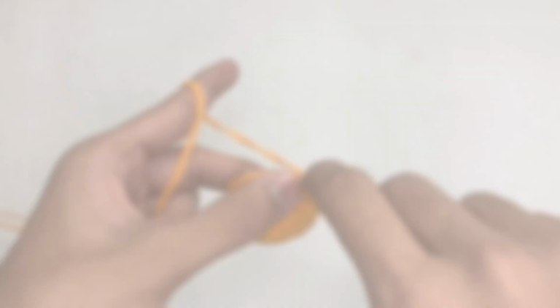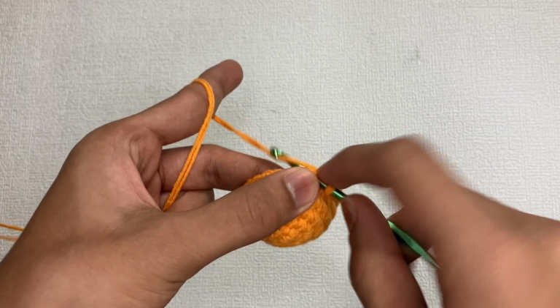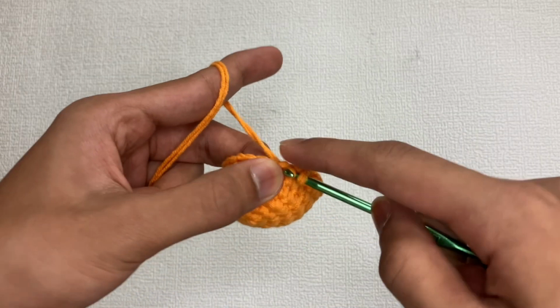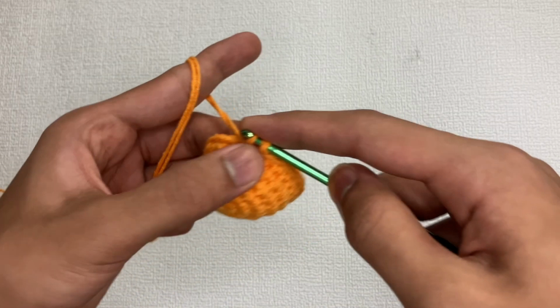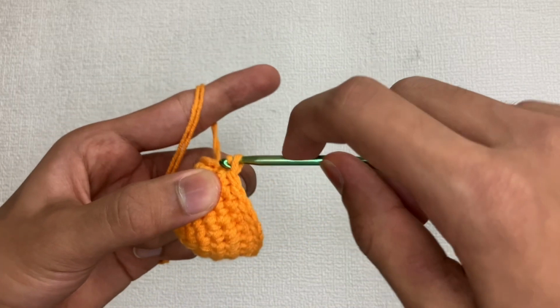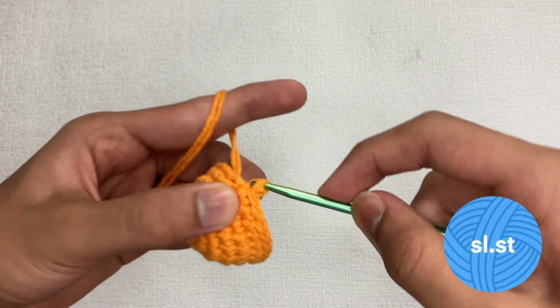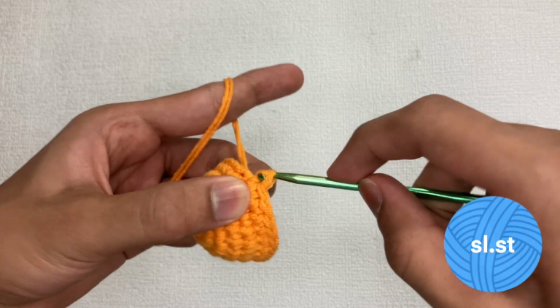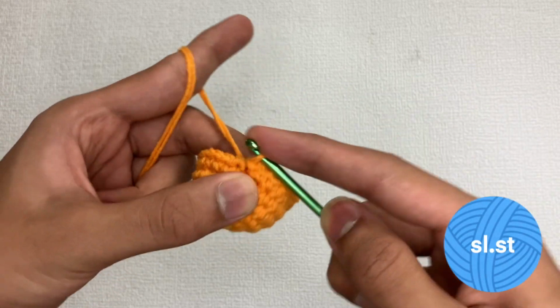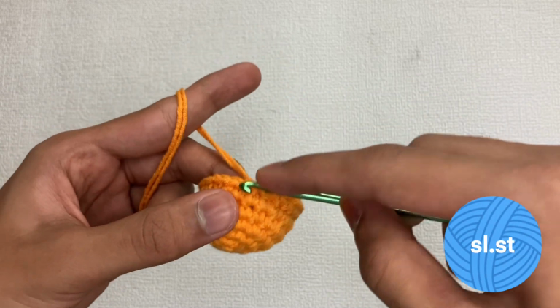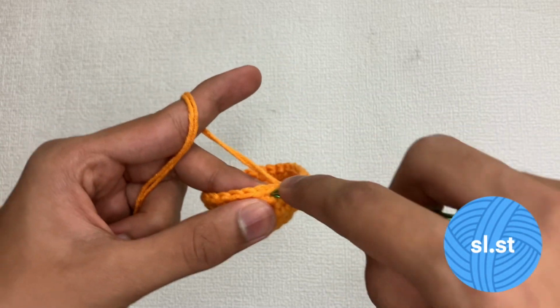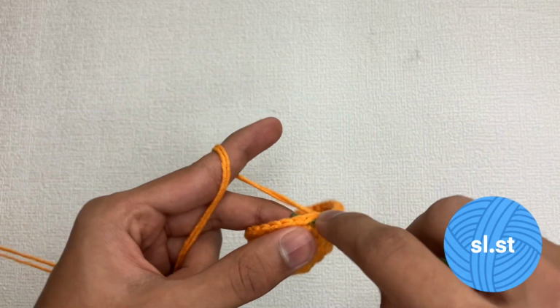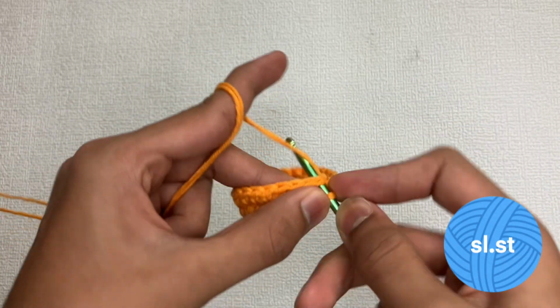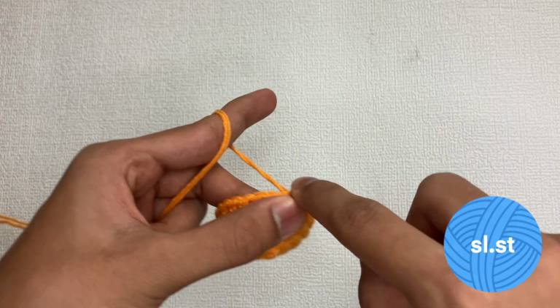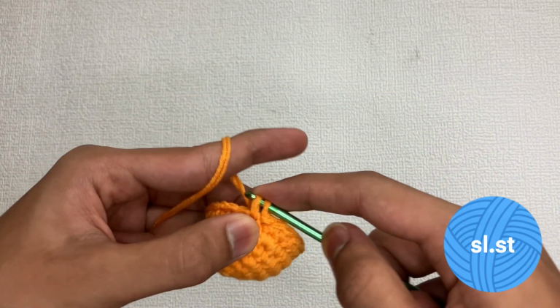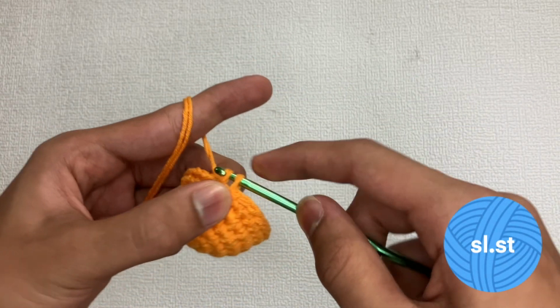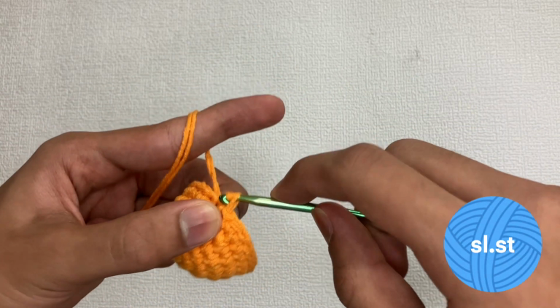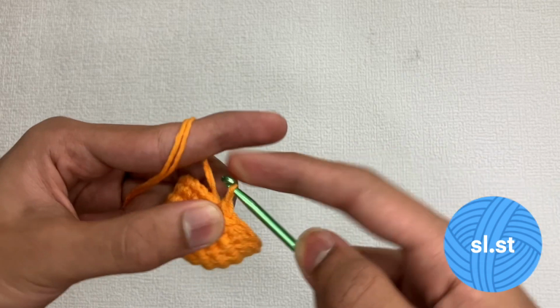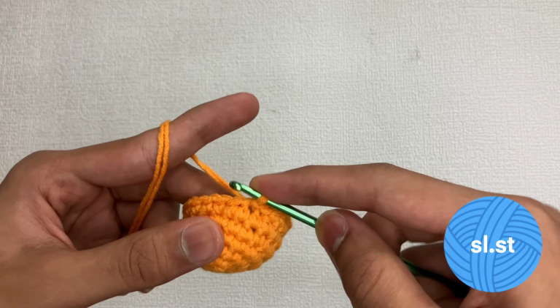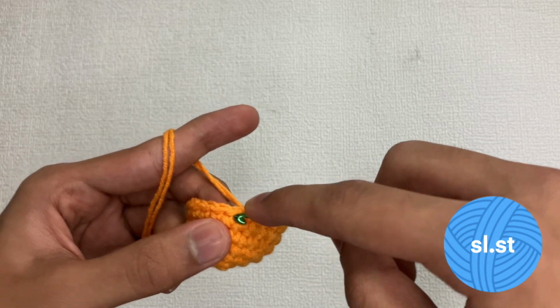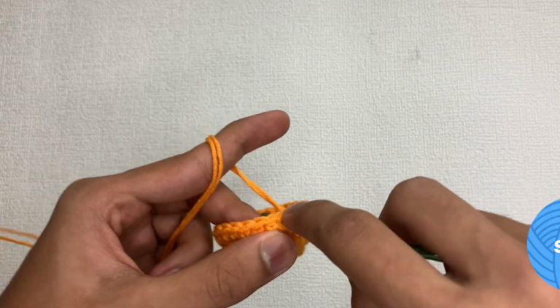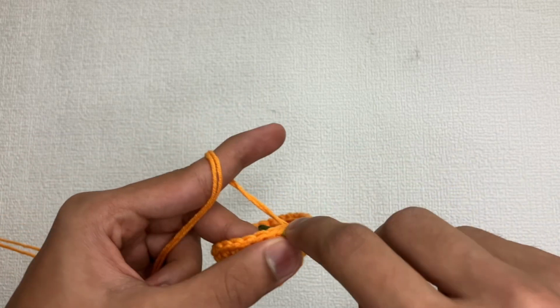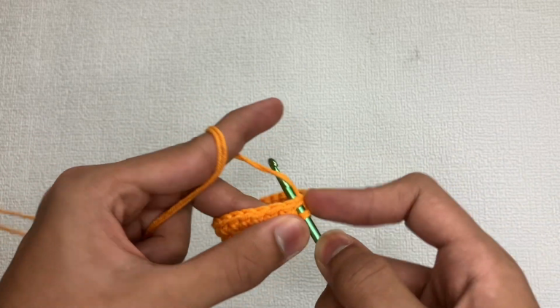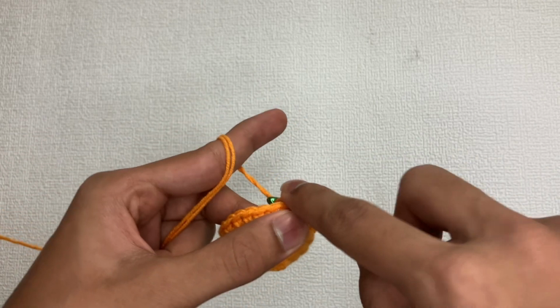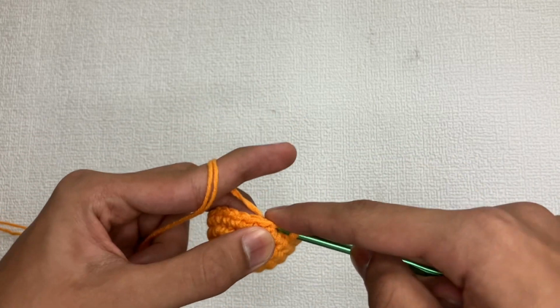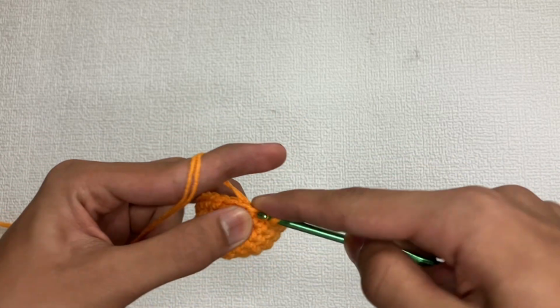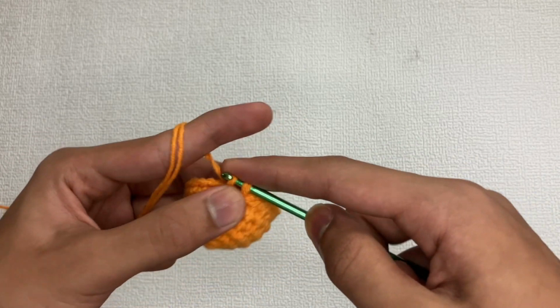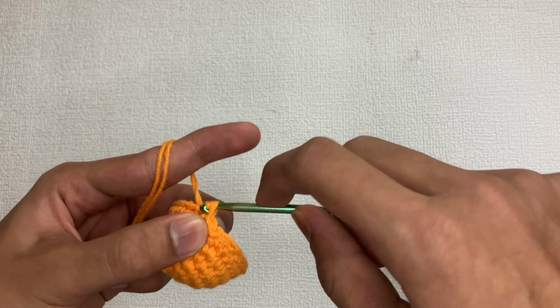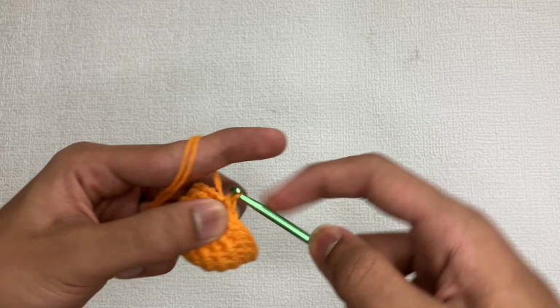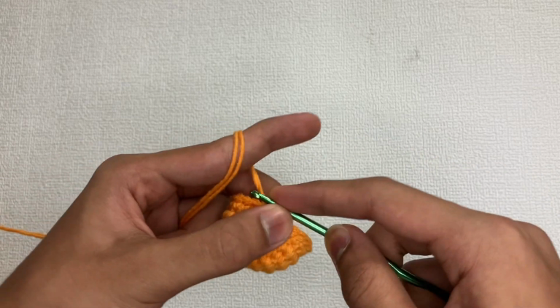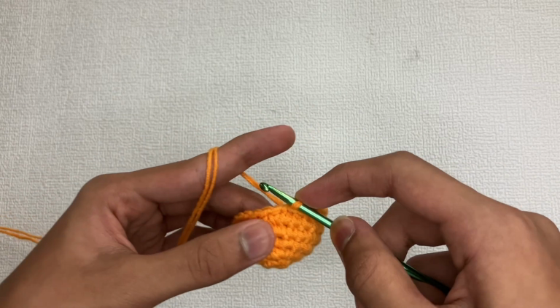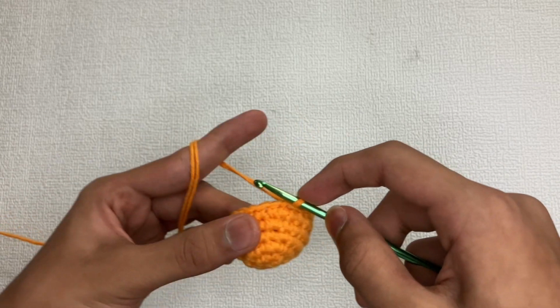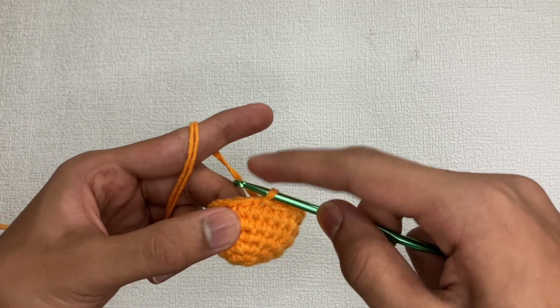The slip stitch, marked with the abbreviation SL.ST, is the shortest stitch in crochet and you can't go below the slip stitch. It can be used to create borders when working into the front loops, or can also be used to join in the round.